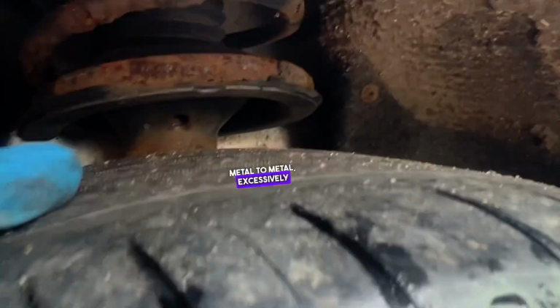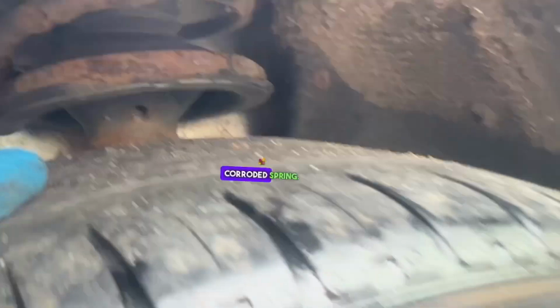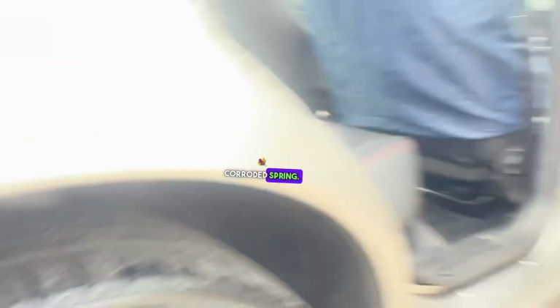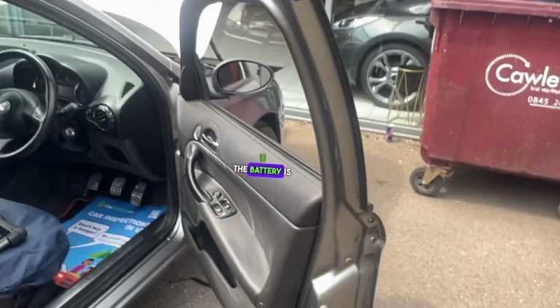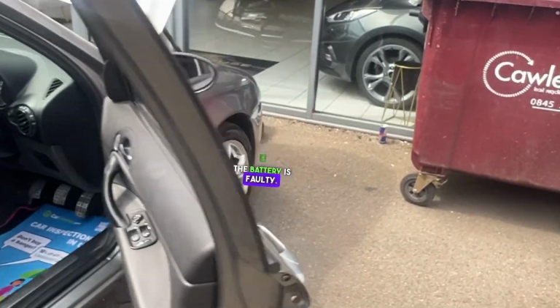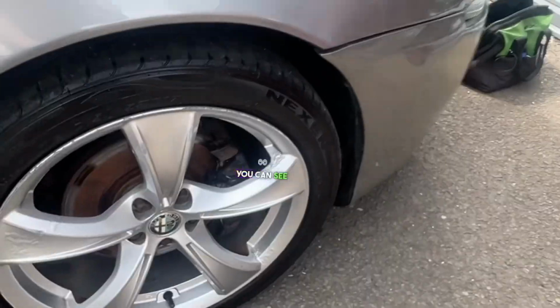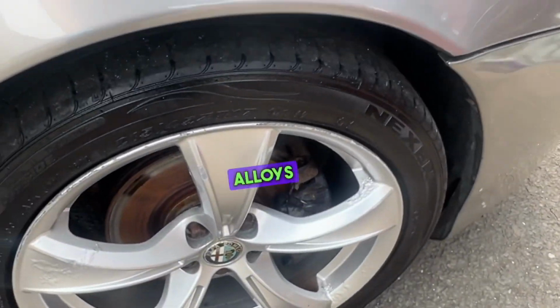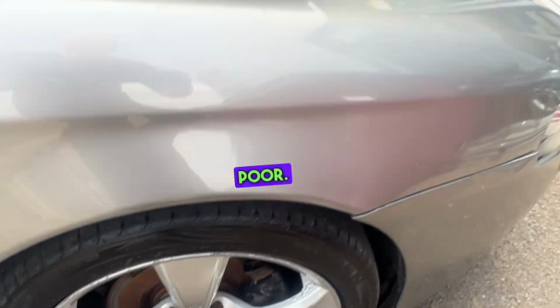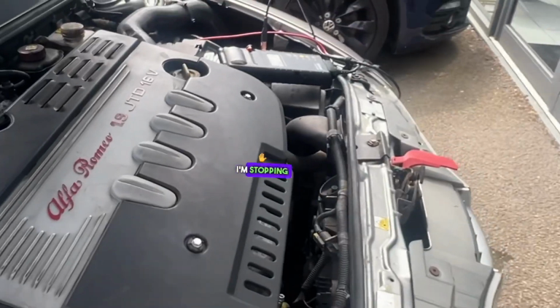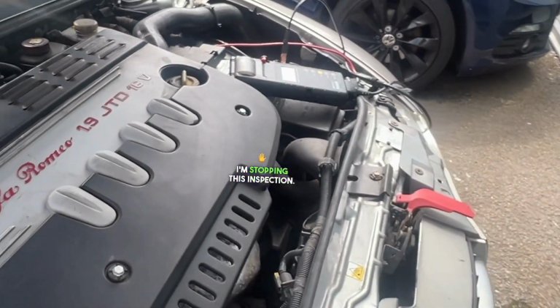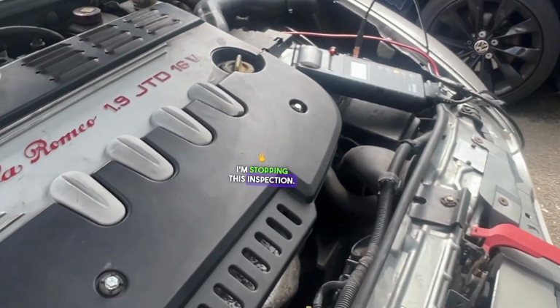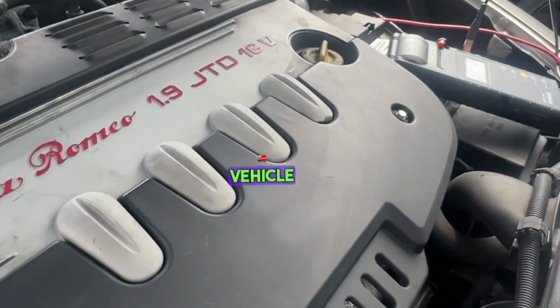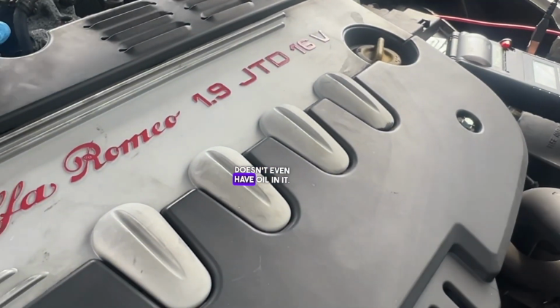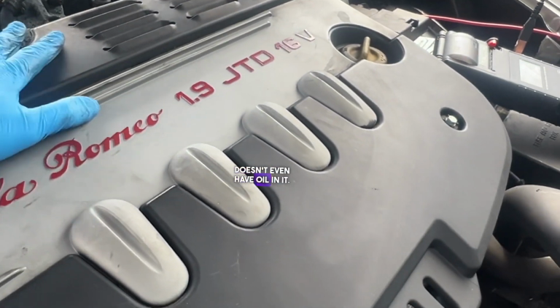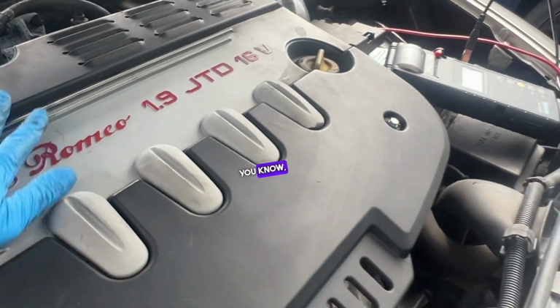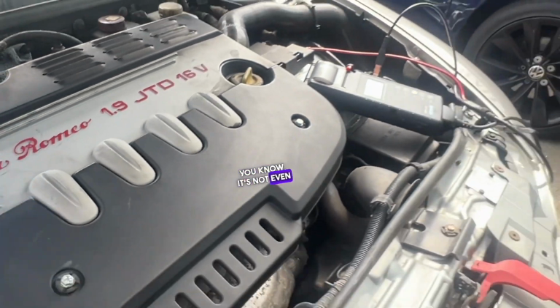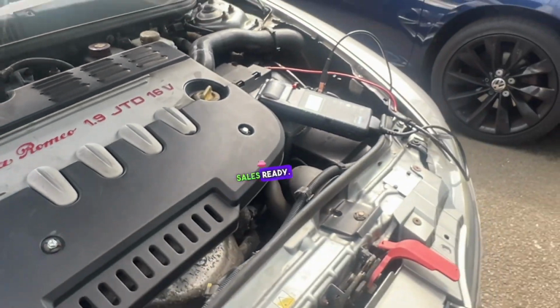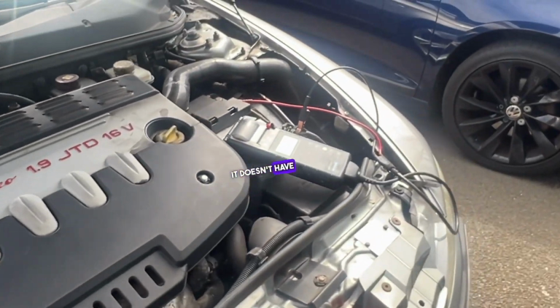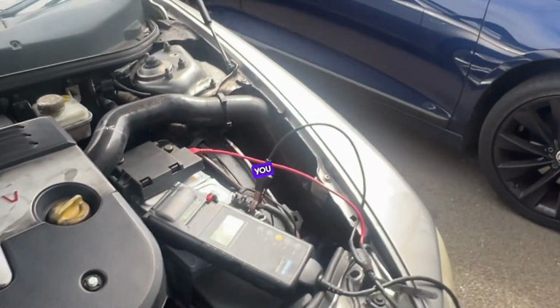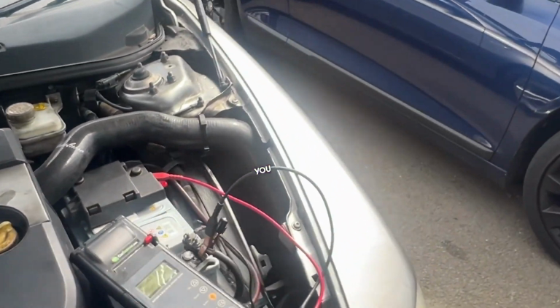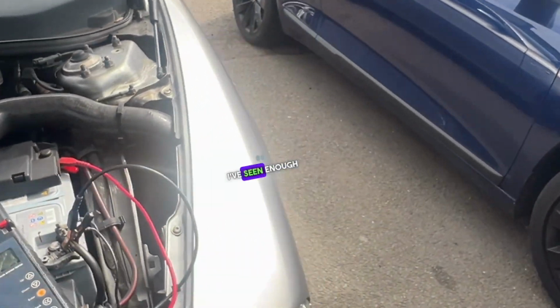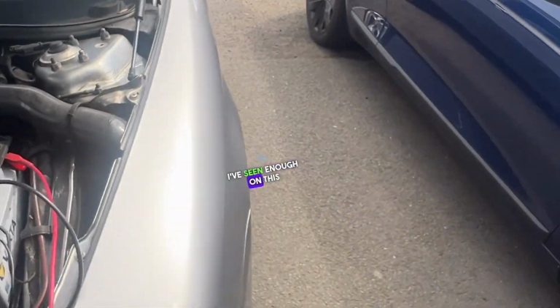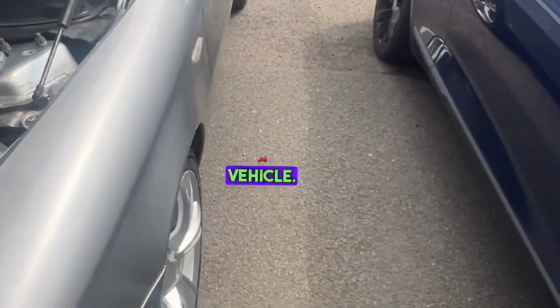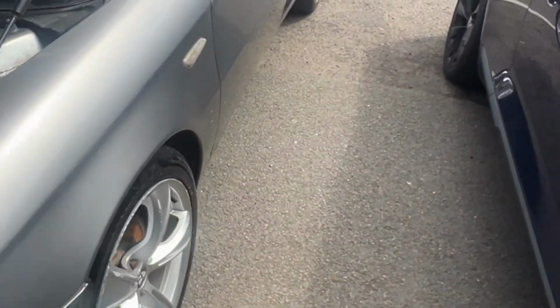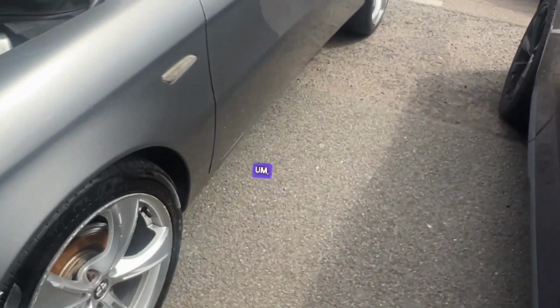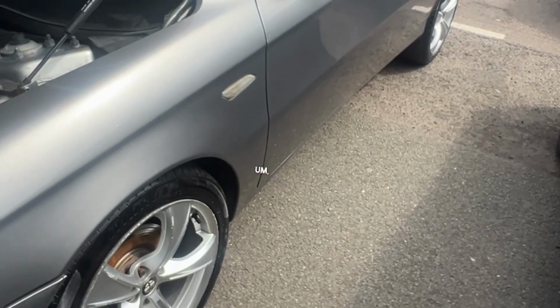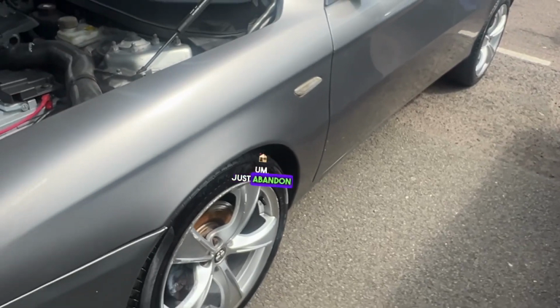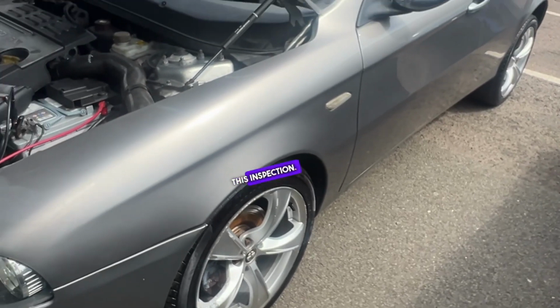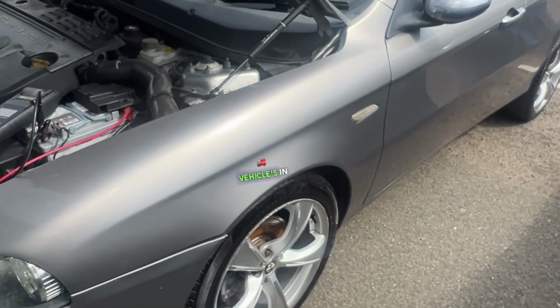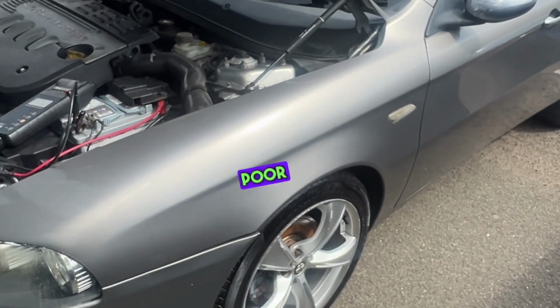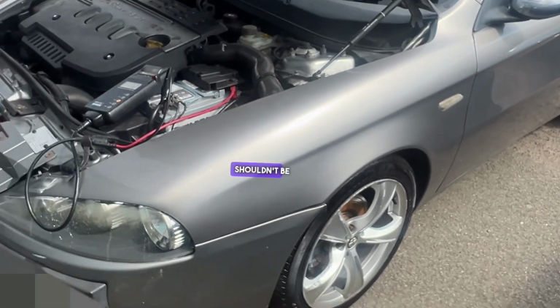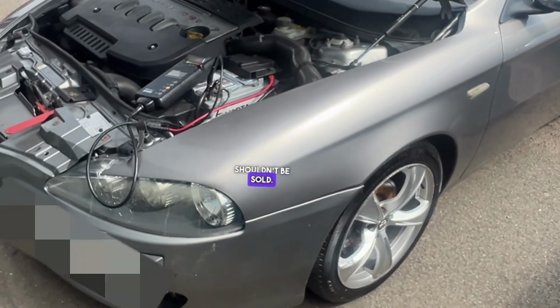The battery is faulty. The alloys are in poor condition. I'm stopping this inspection — the vehicle doesn't even have oil in it. It's not ready, it doesn't have an MOT. I've seen enough on this vehicle and am abandoning this inspection. The vehicle is in poor condition and shouldn't be sold.